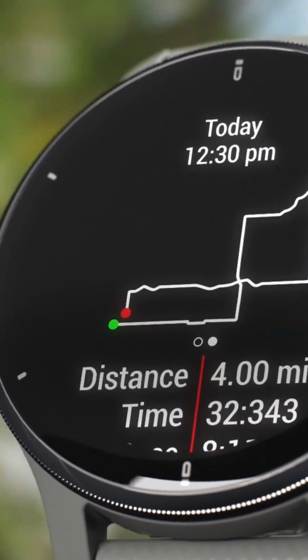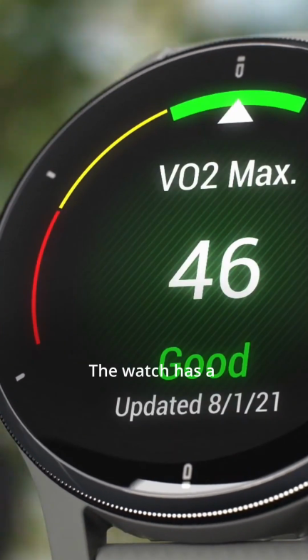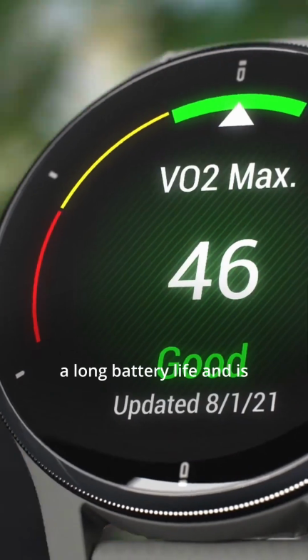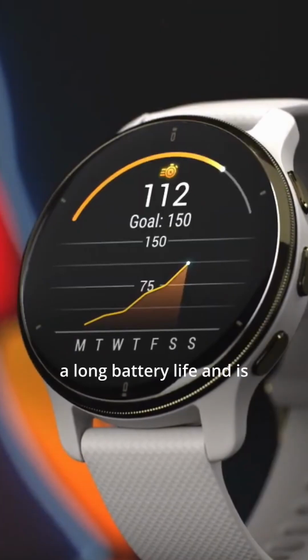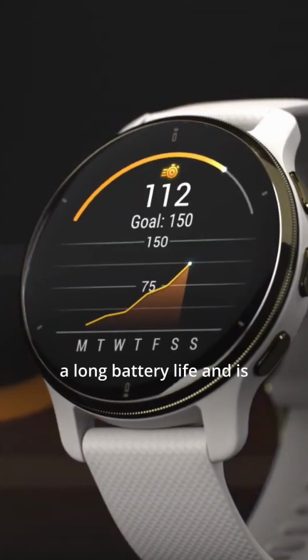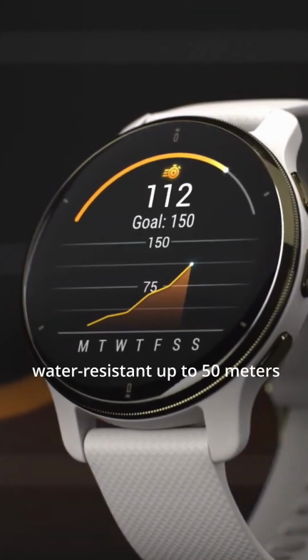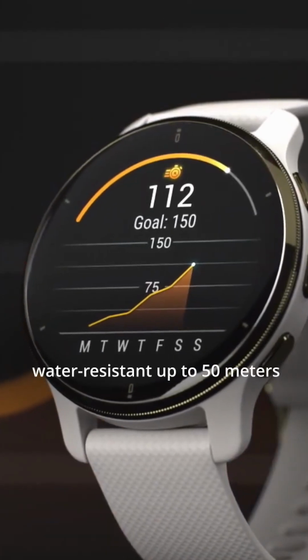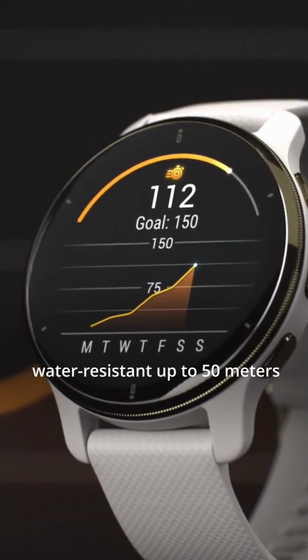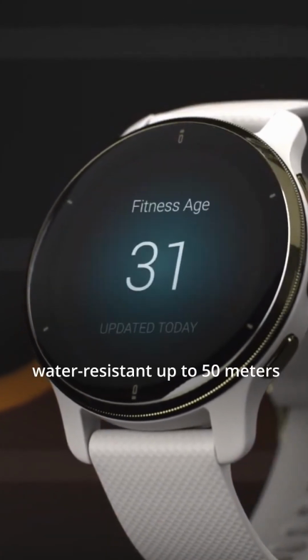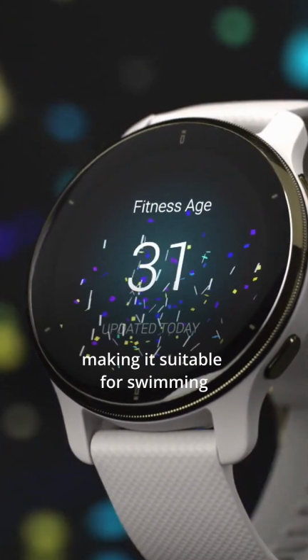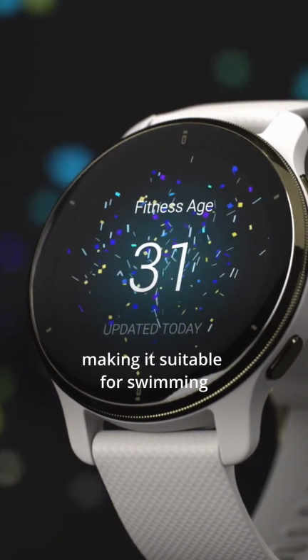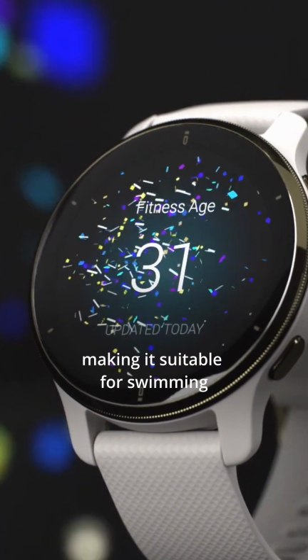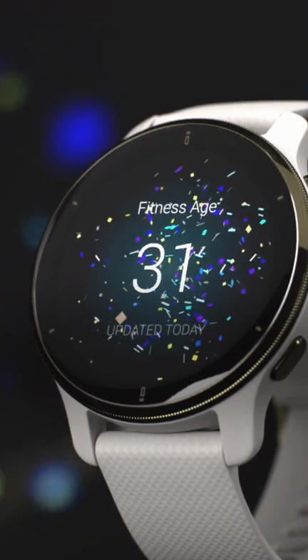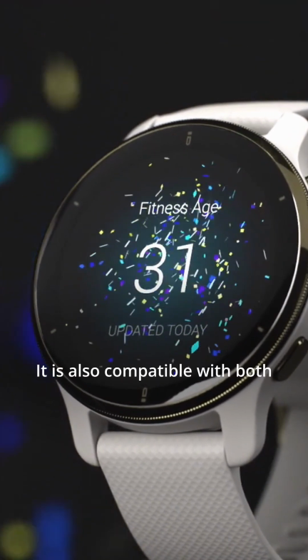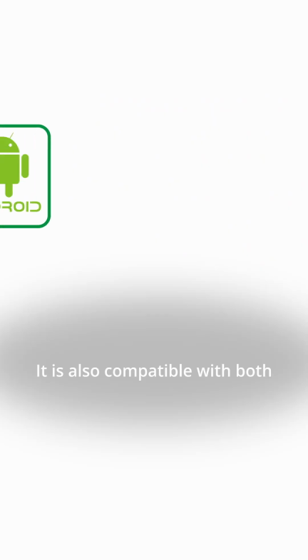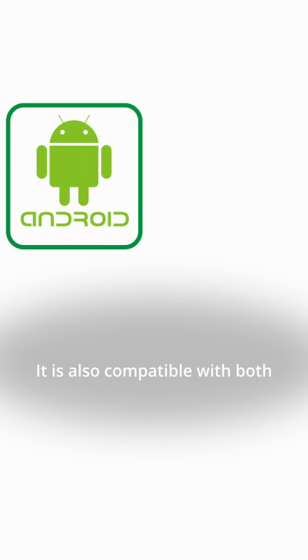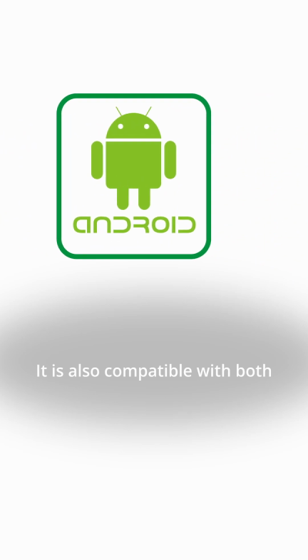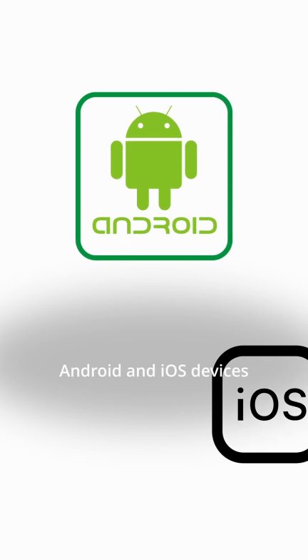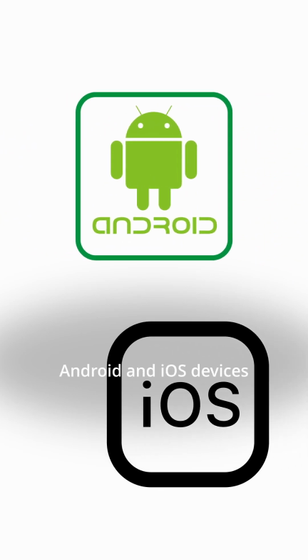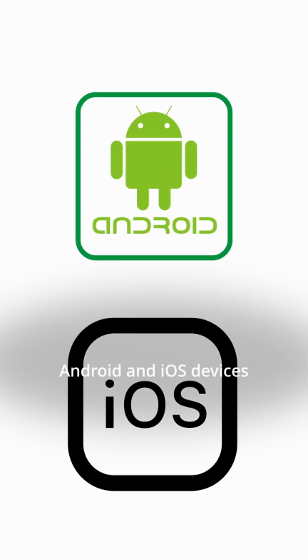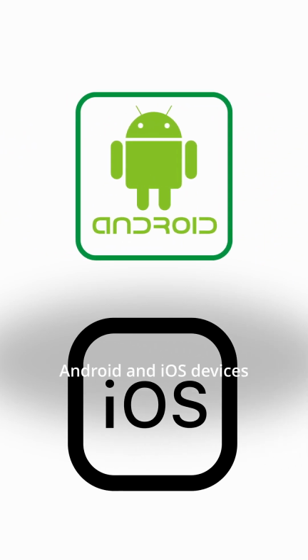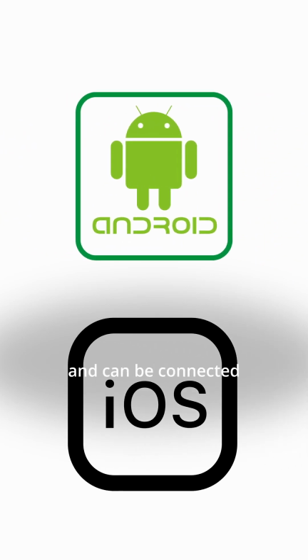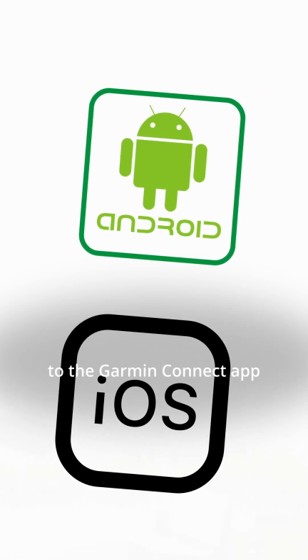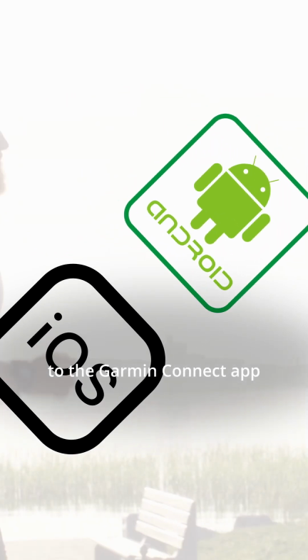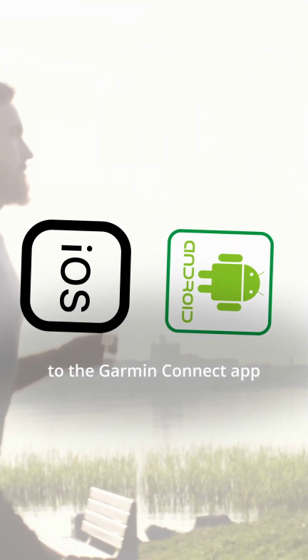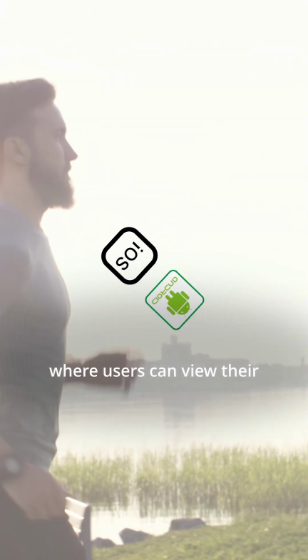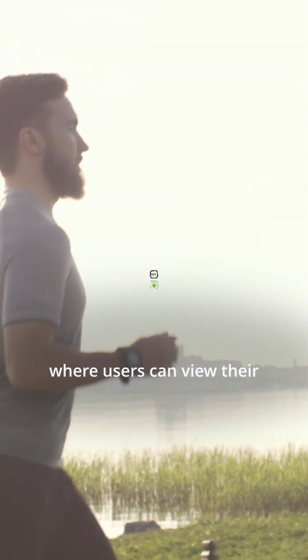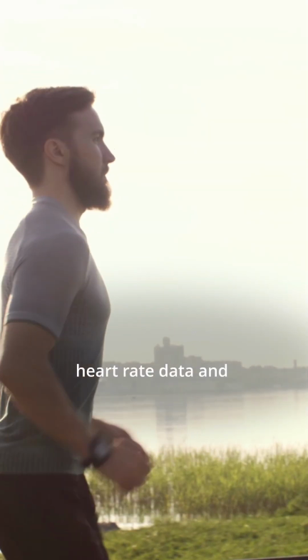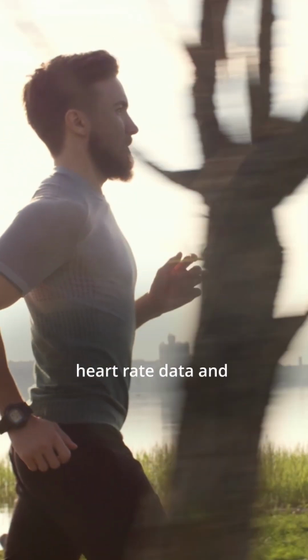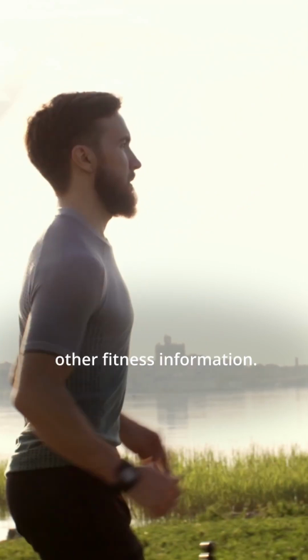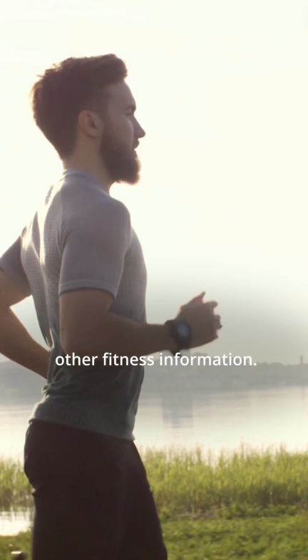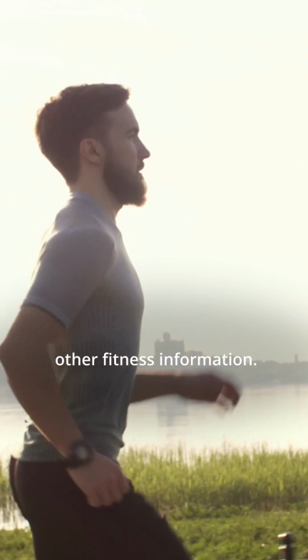The watch has a long battery life and is water-resistant up to 50 meters, making it suitable for swimming. It is also compatible with both Android and iOS devices and can be connected to the Garmin Connect app, where users can view their heart rate data and other fitness information.